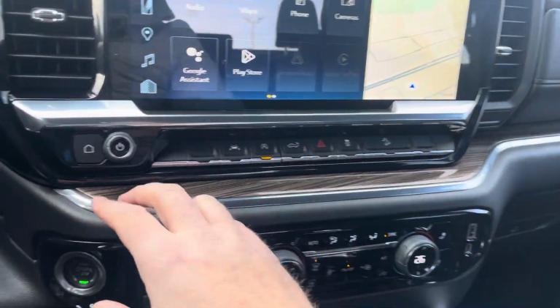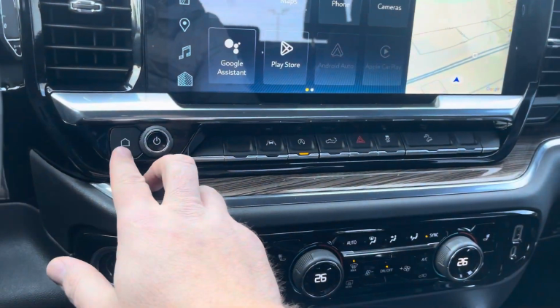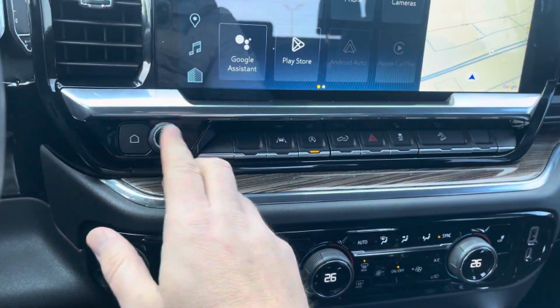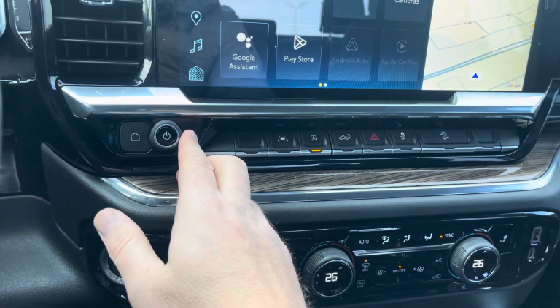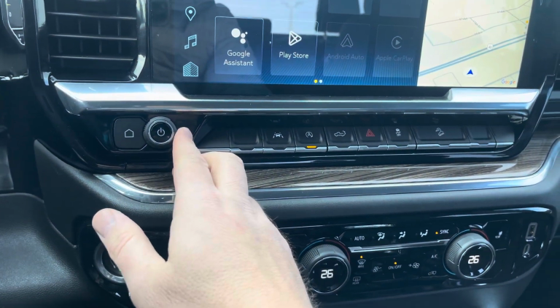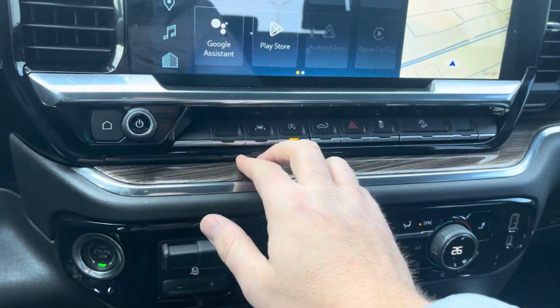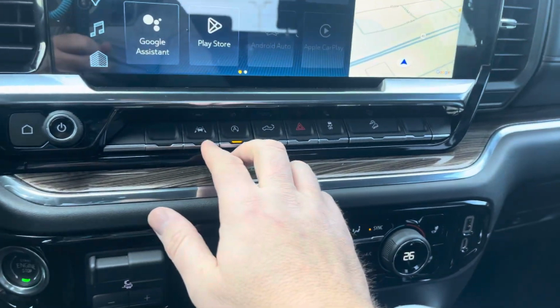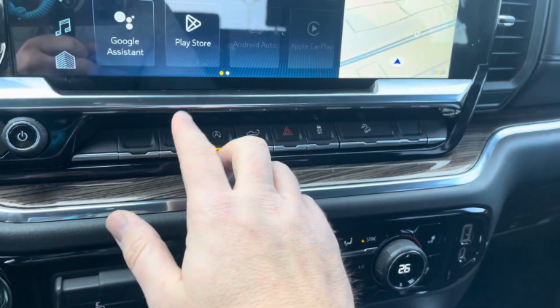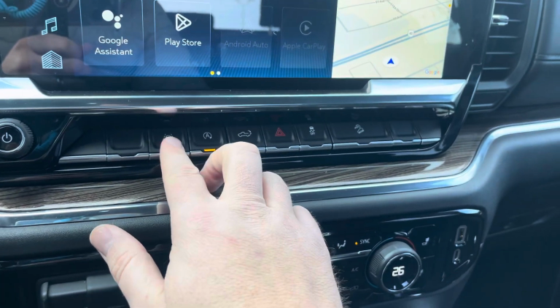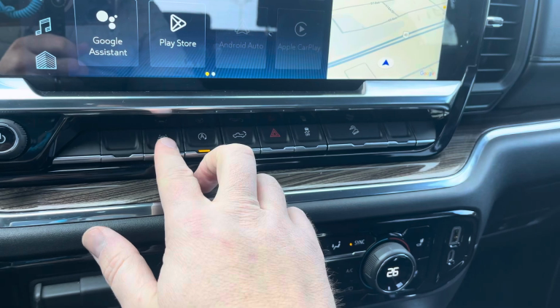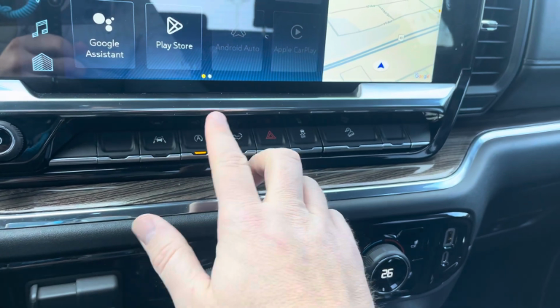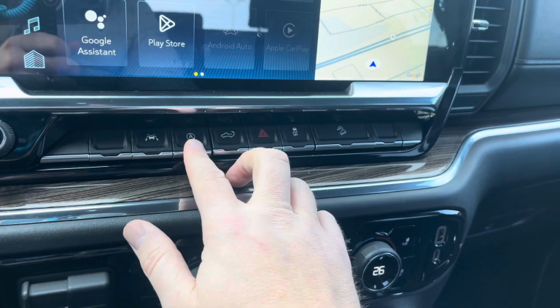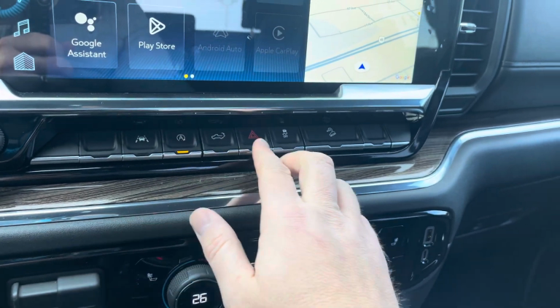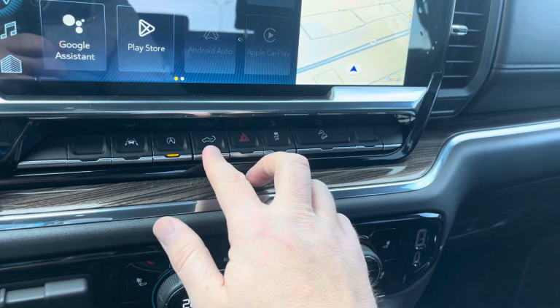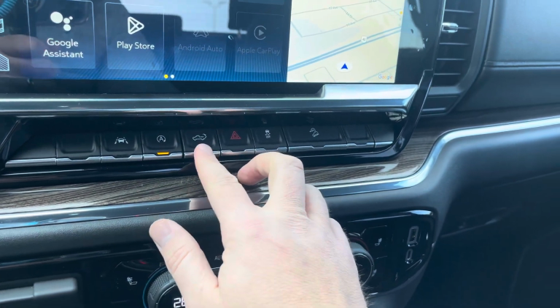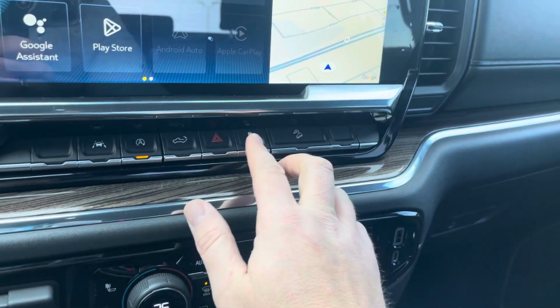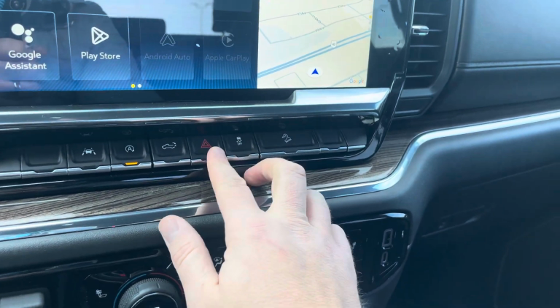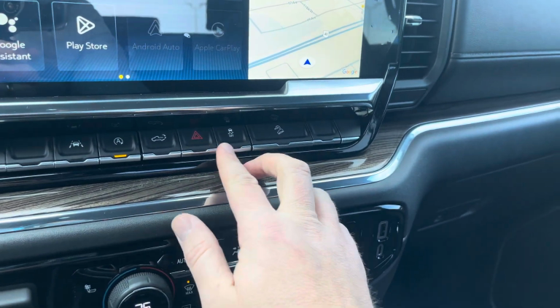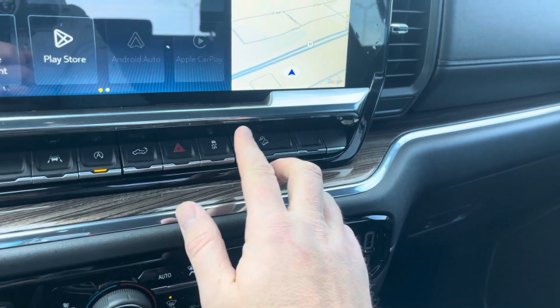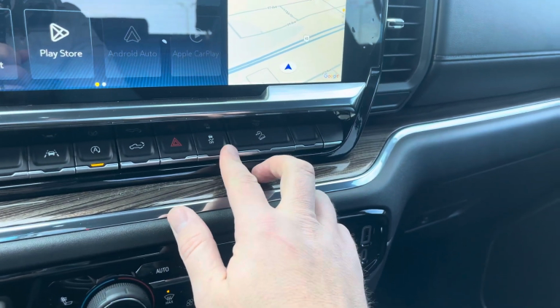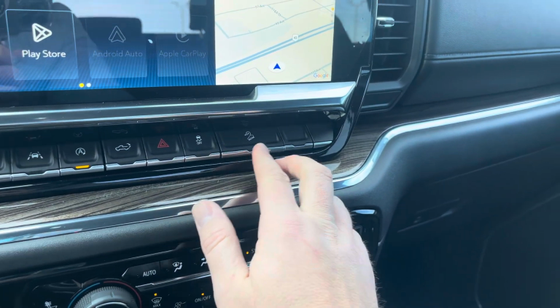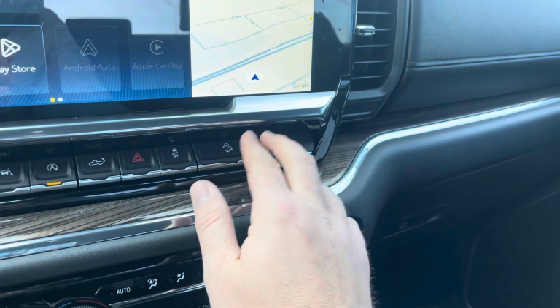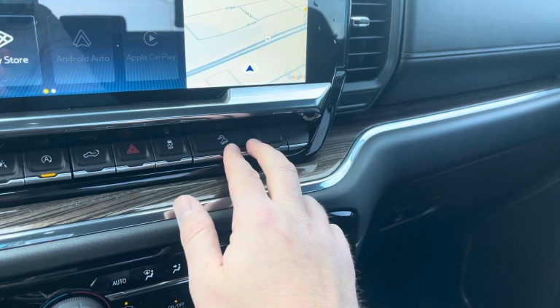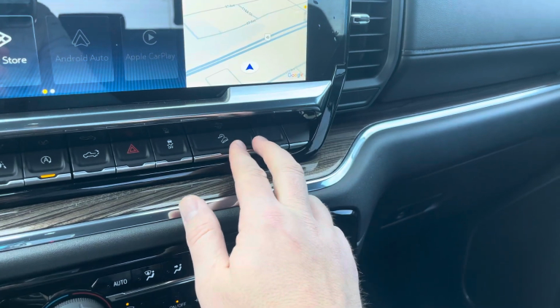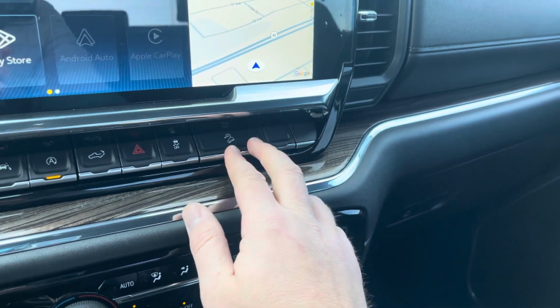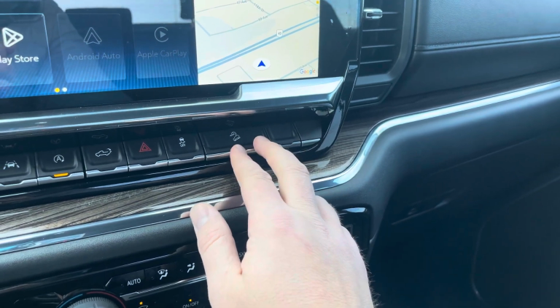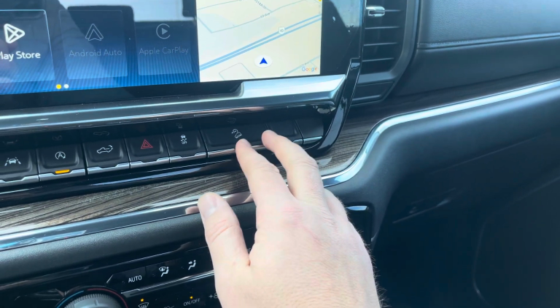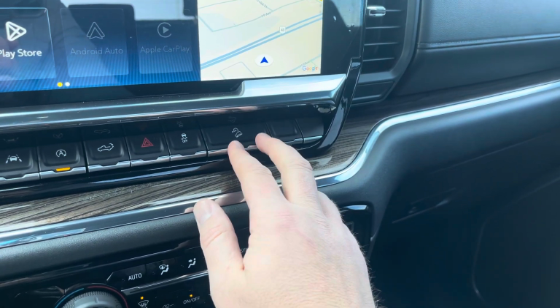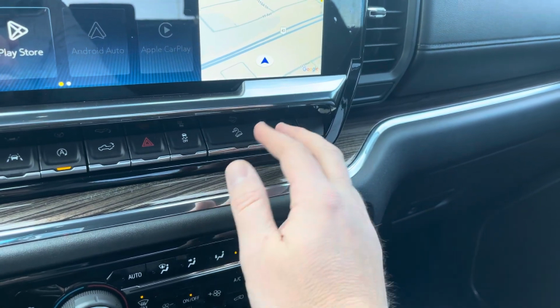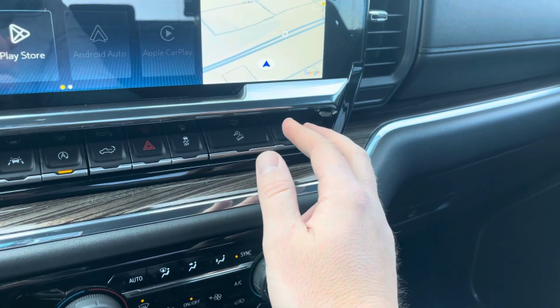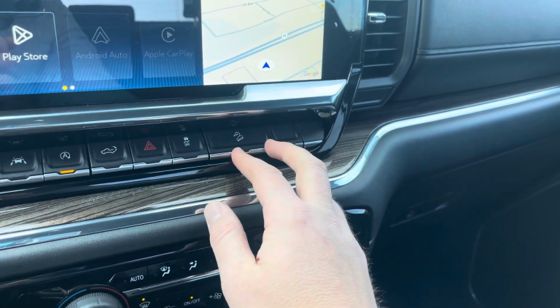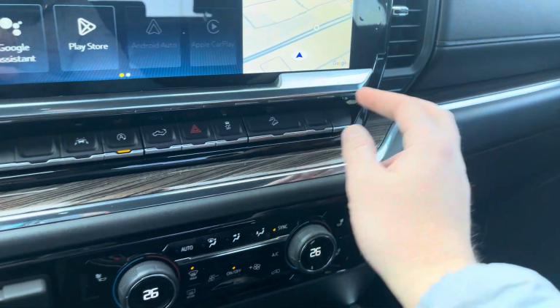You've got a home button and a volume switch right here. There's a lane departure system and engine auto off. You can put the tailgate down, four-way flashers, traction control, and a hill descent mode — great if you're pulling a trailer and going down a steep hill, or just going down a steep hill in general.